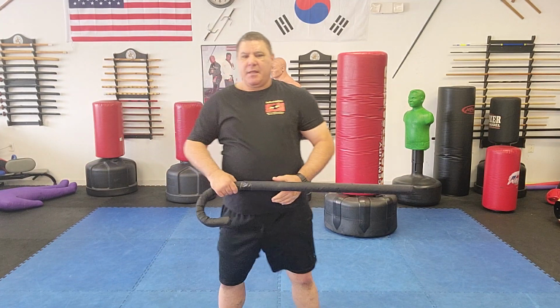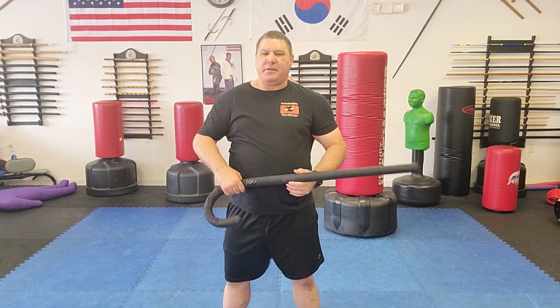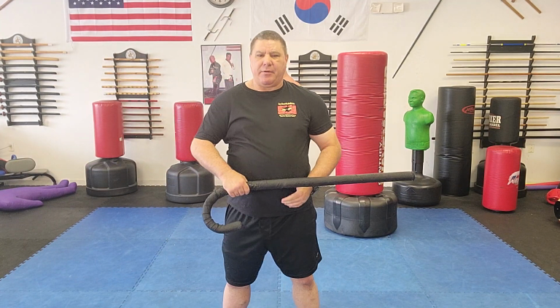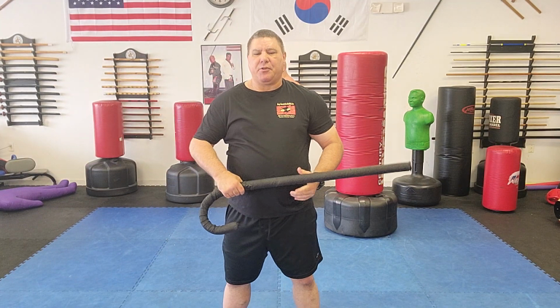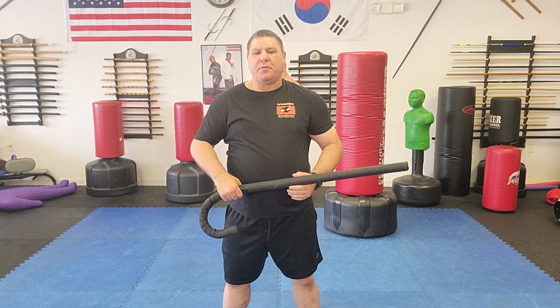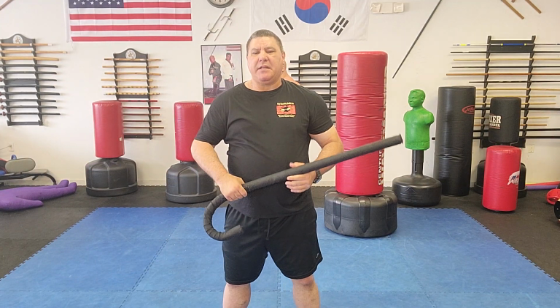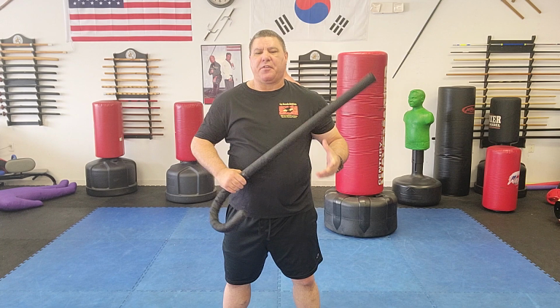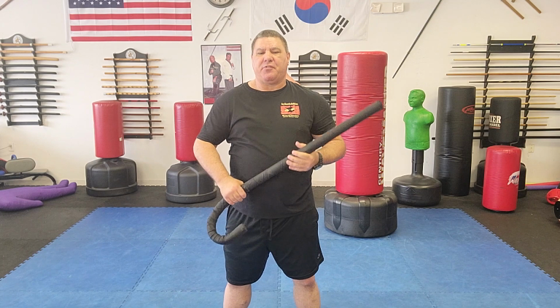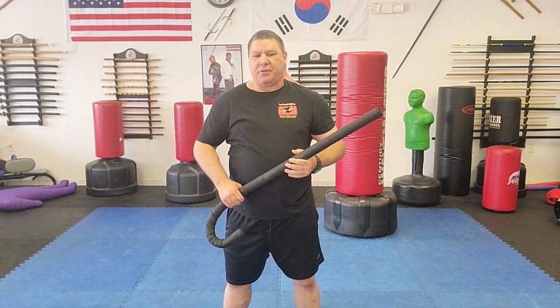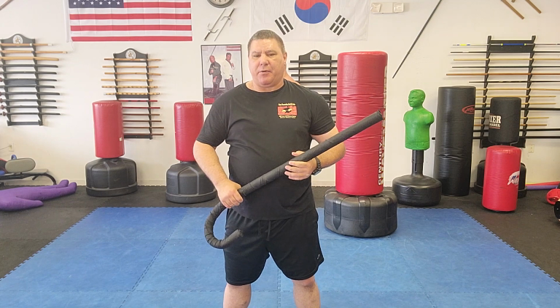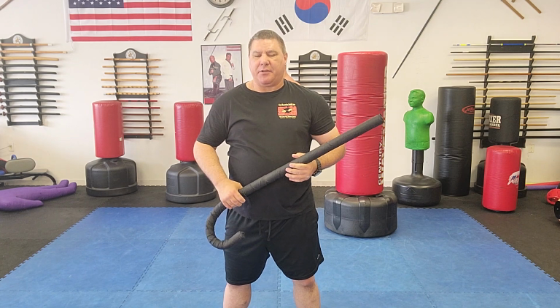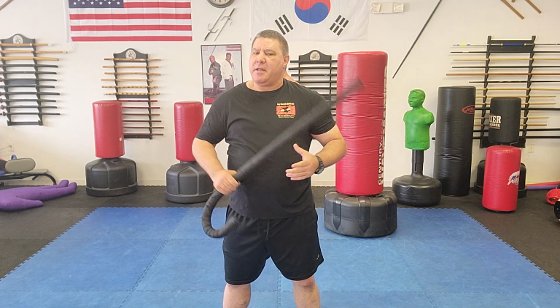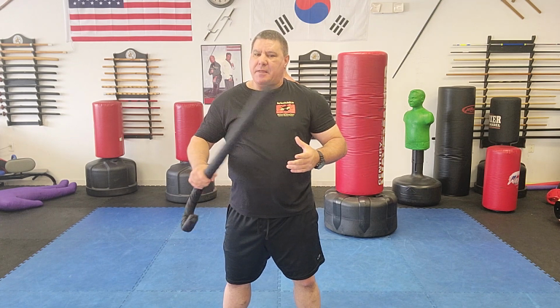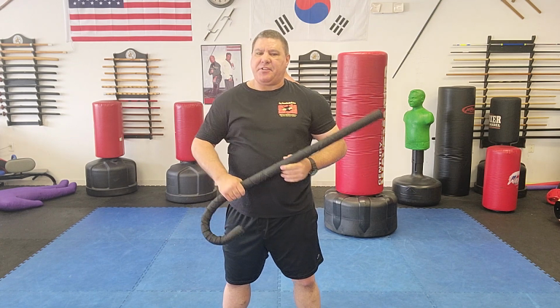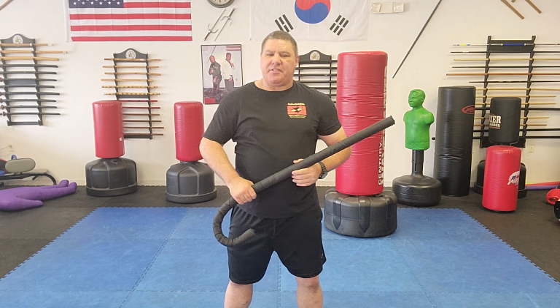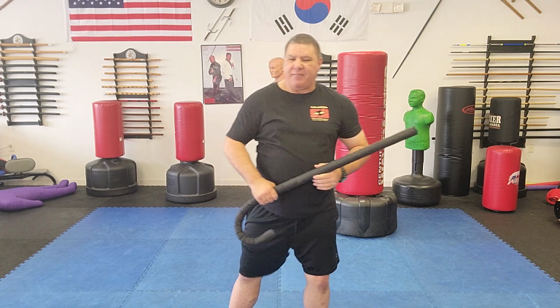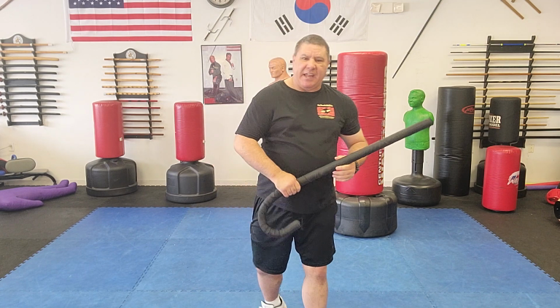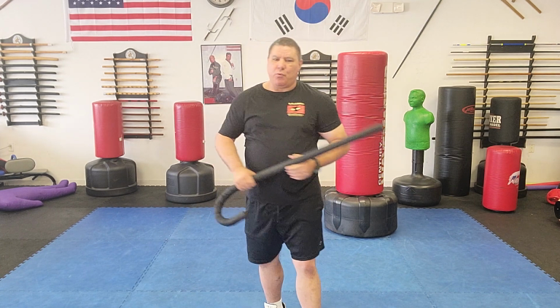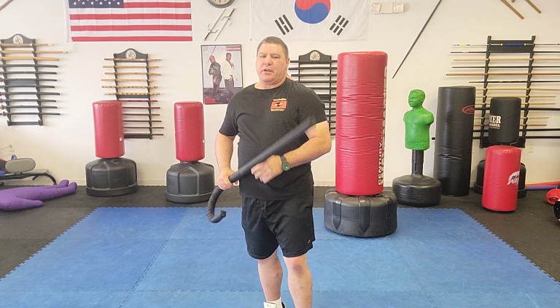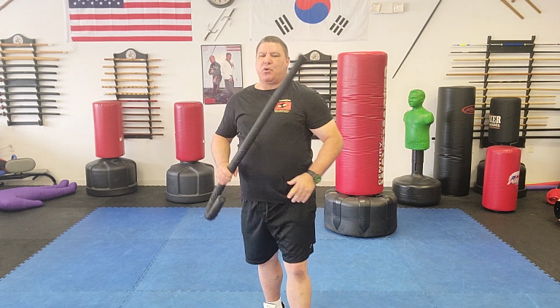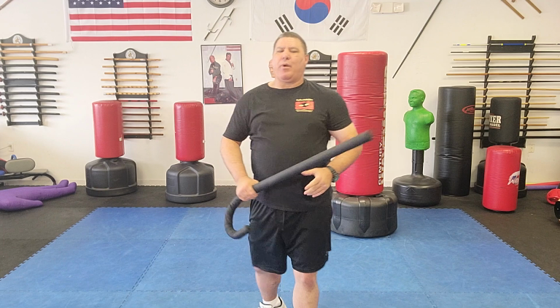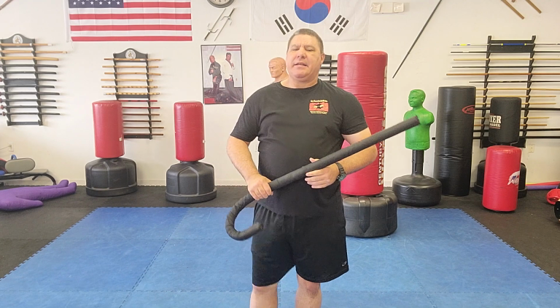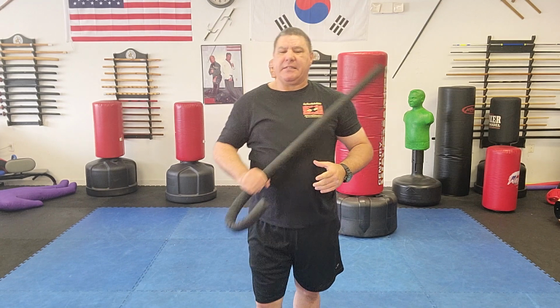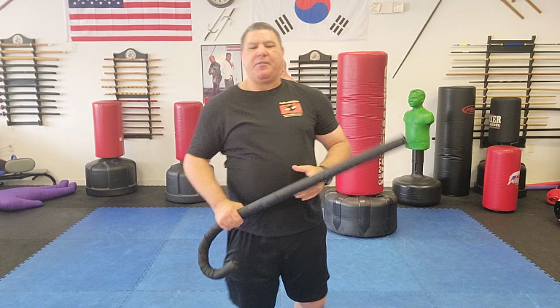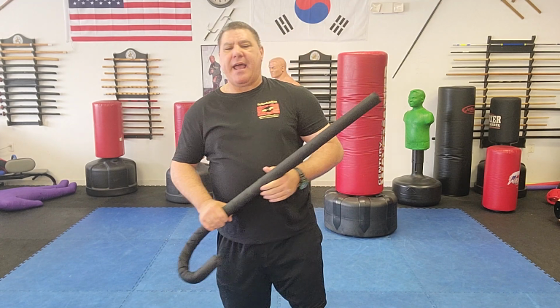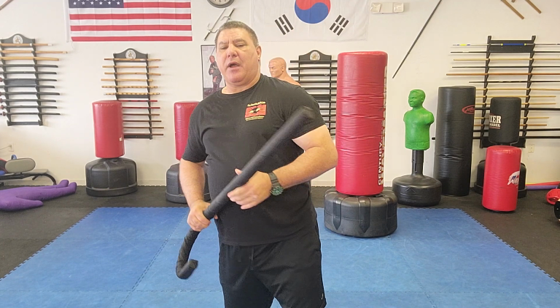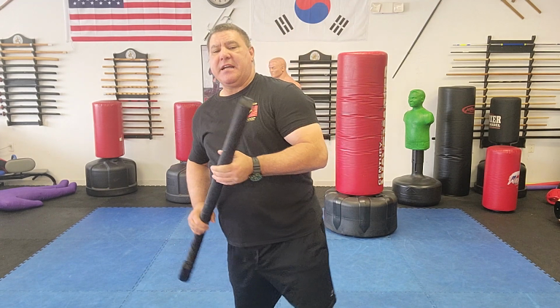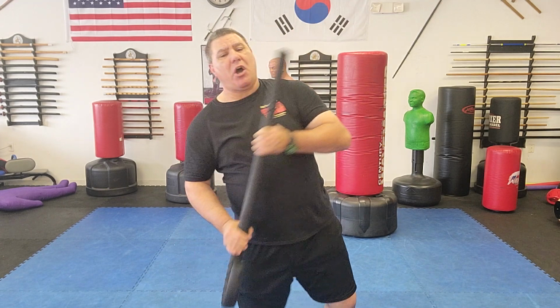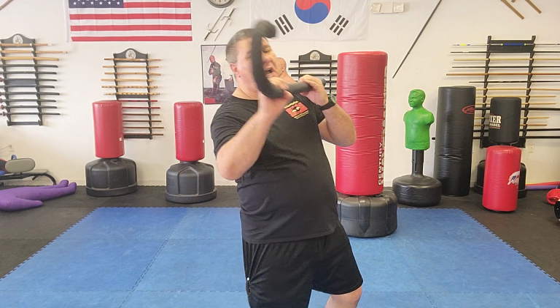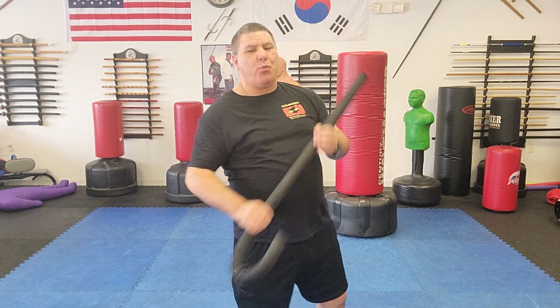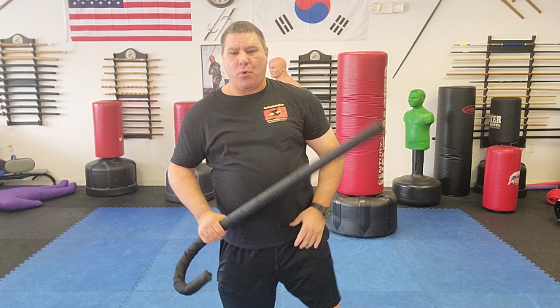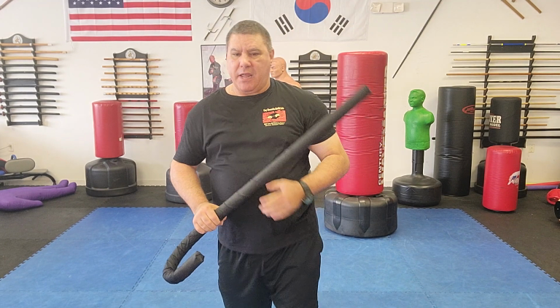Hello, Gary Hernandez here and welcome to Cane Self-Defense with Master Gary Hernandez. In this series, the Savage Cane, we're going to look at a quick way to give your attacker a nice uppercut with your cane.